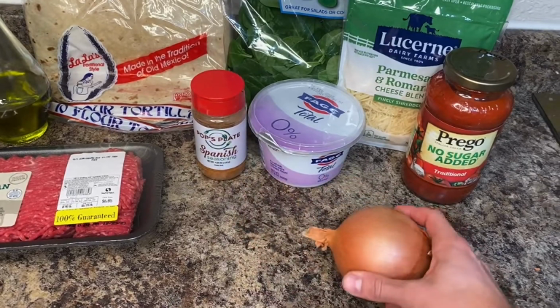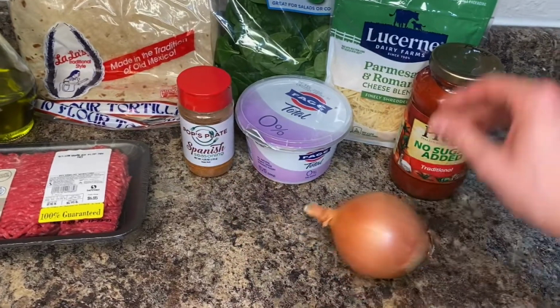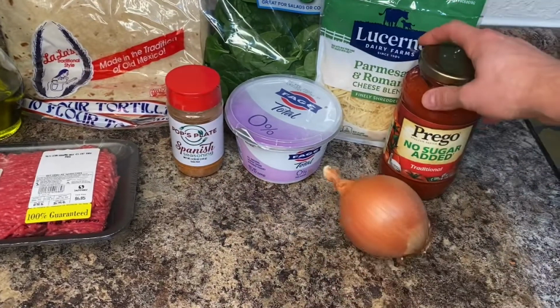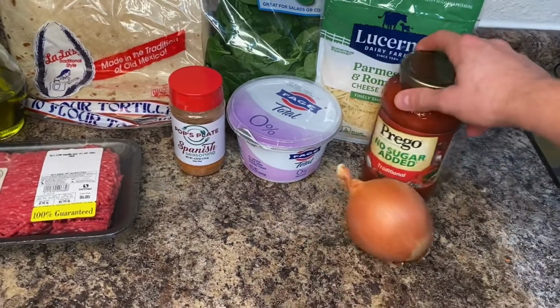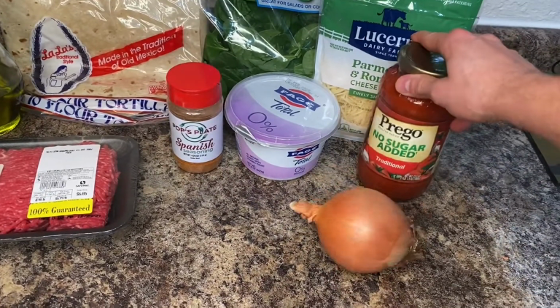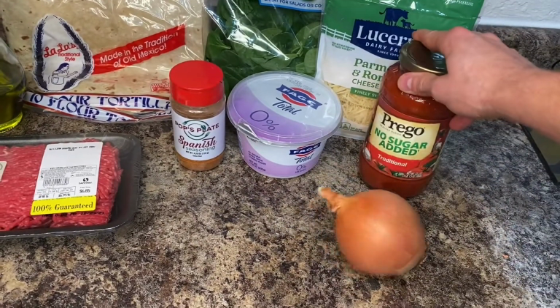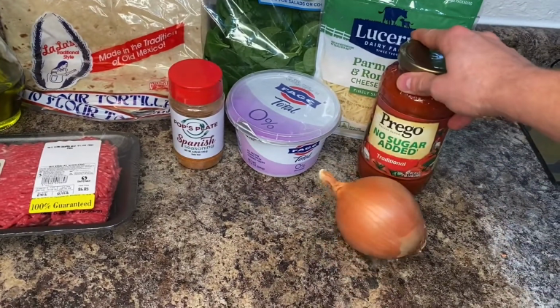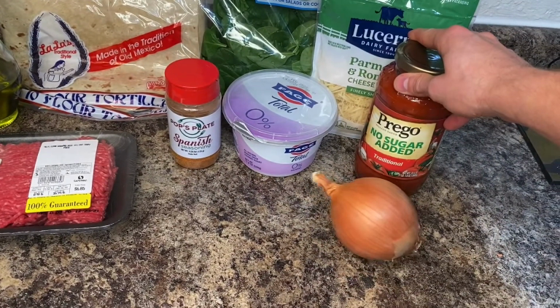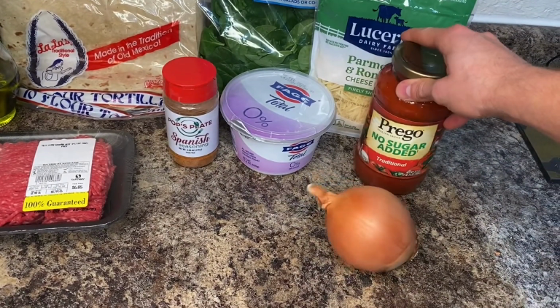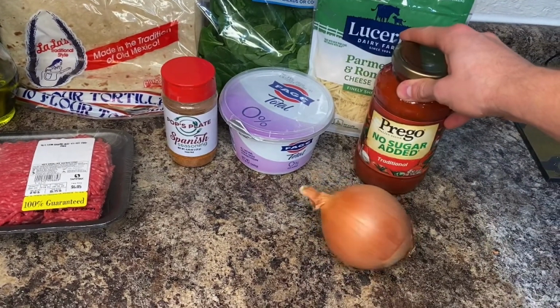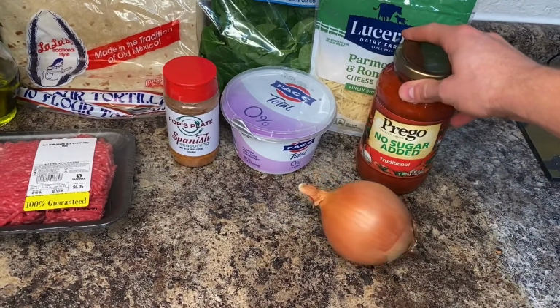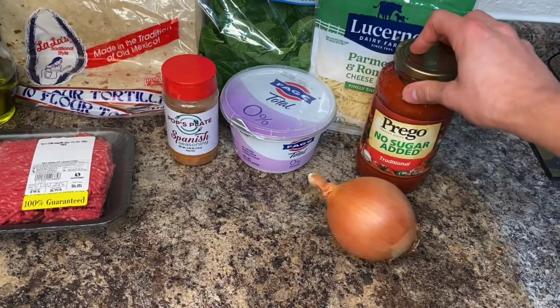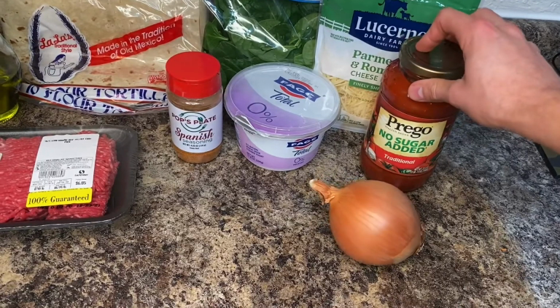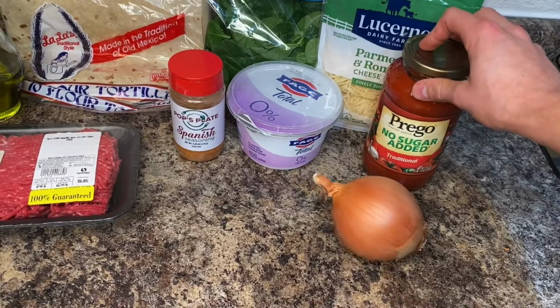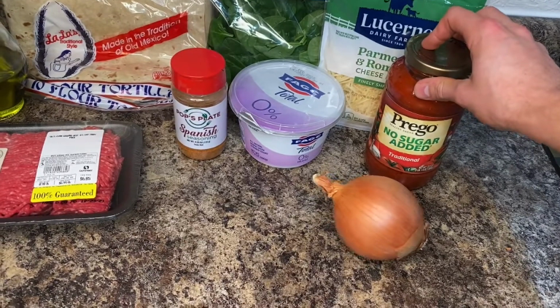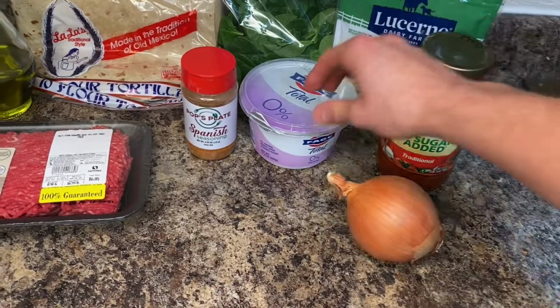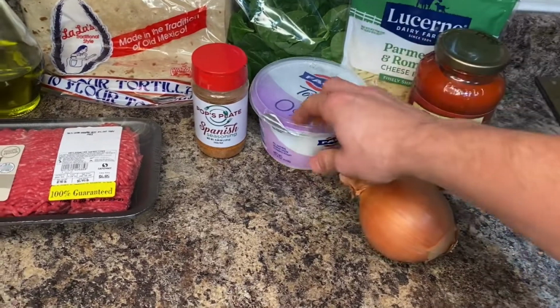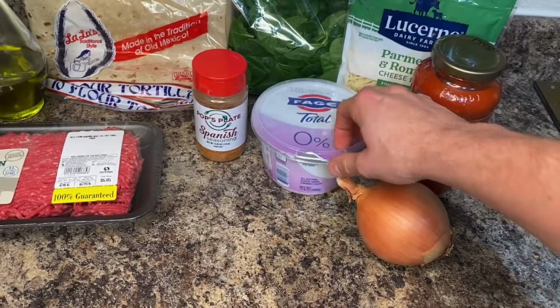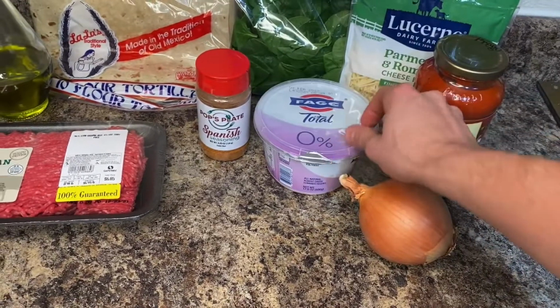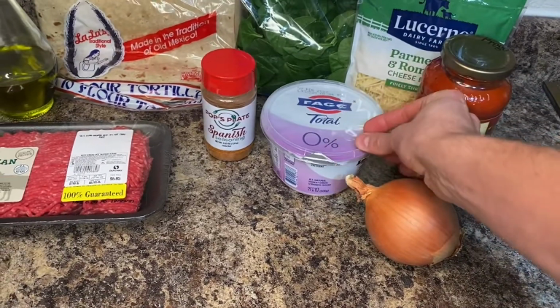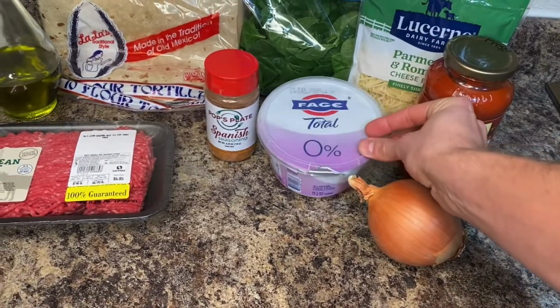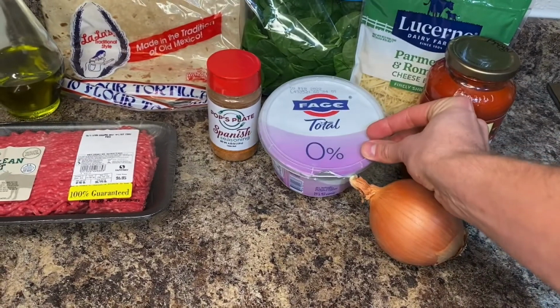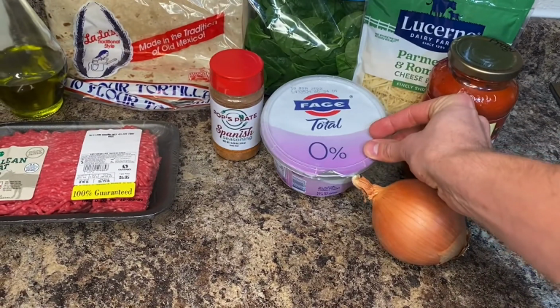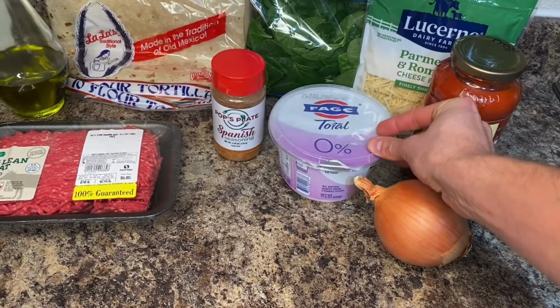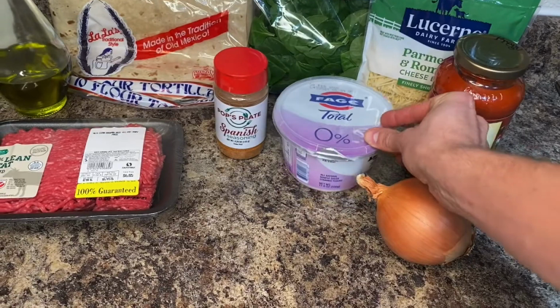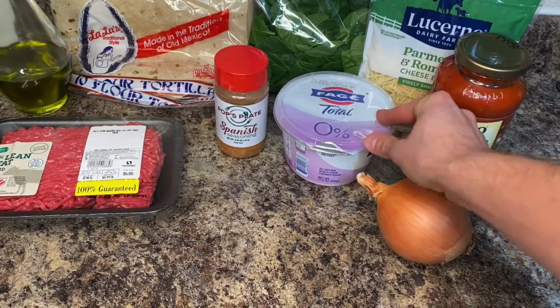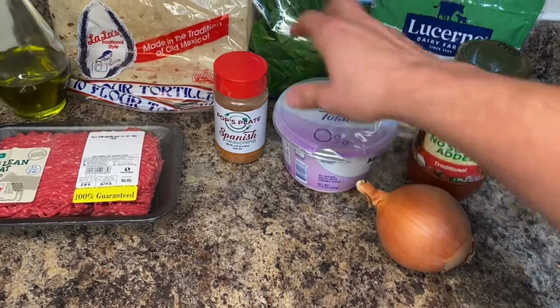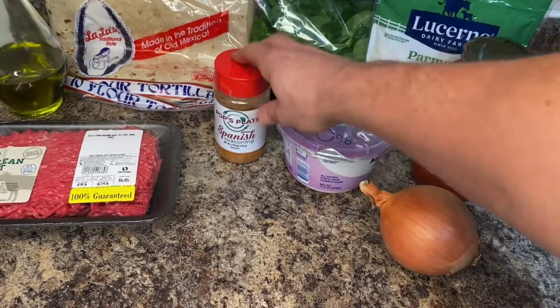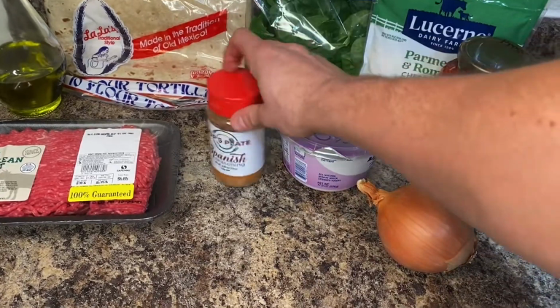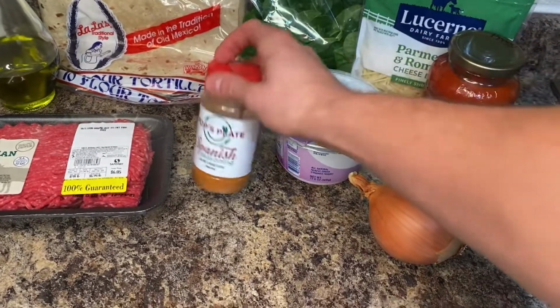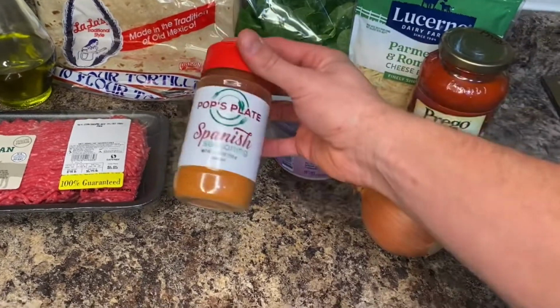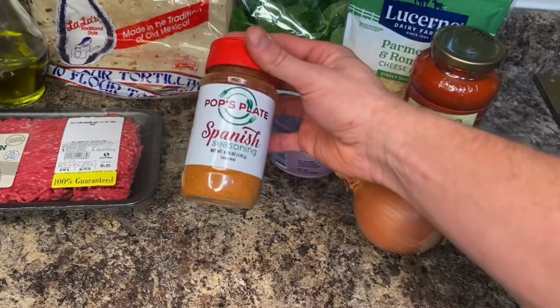Then next is going to be this no sugar added tomato sauce — make sure it's low in sugar and sodium. We're also going to be using a nonfat Greek yogurt, and my Pops Plate Spanish seasoning.